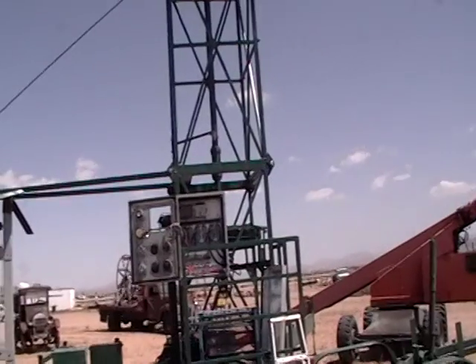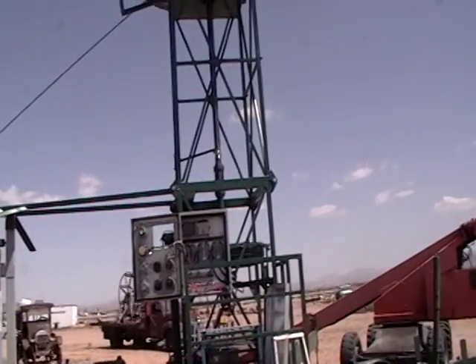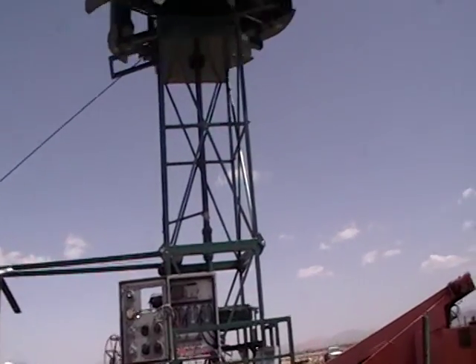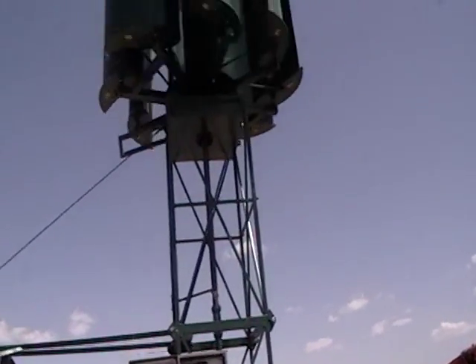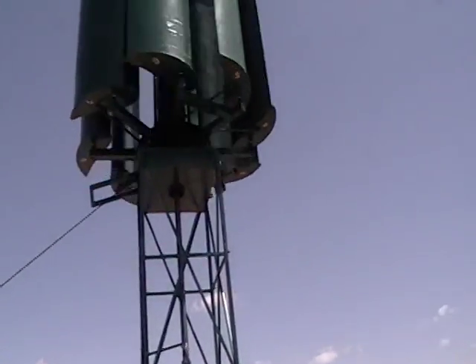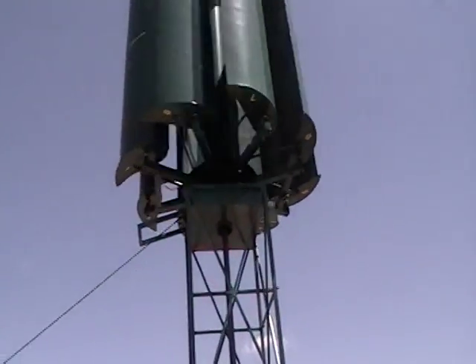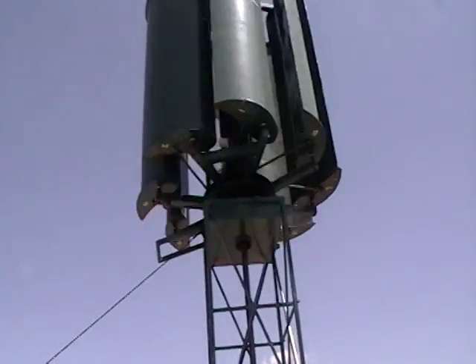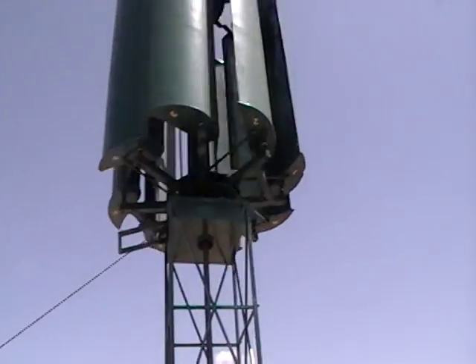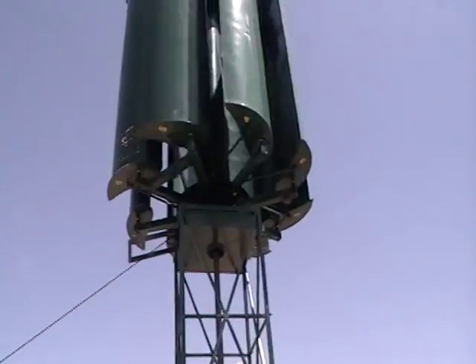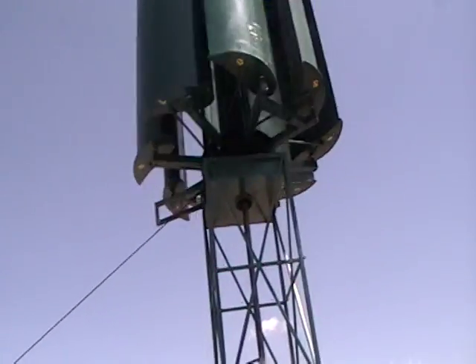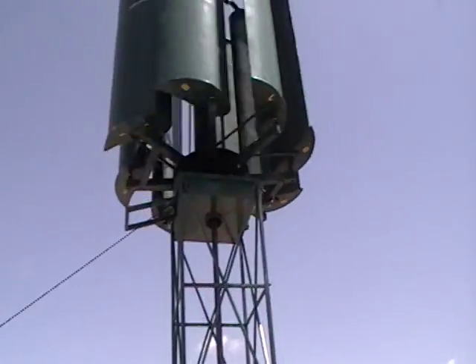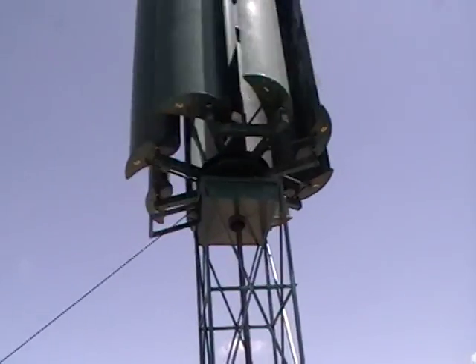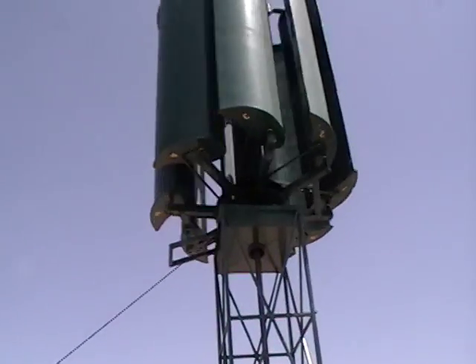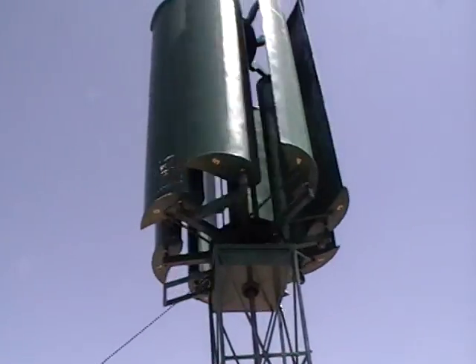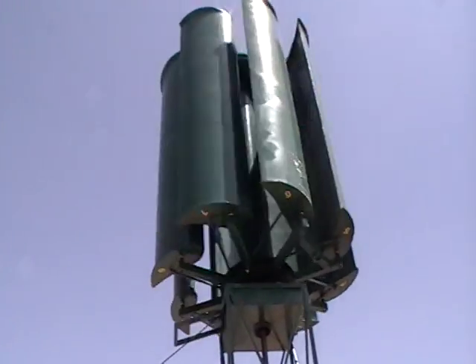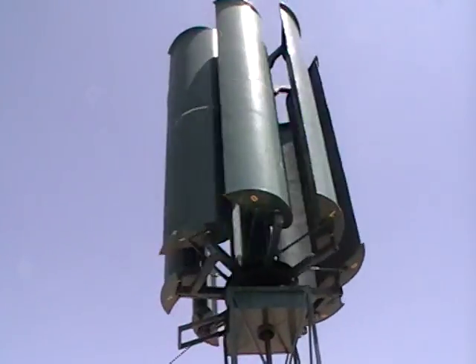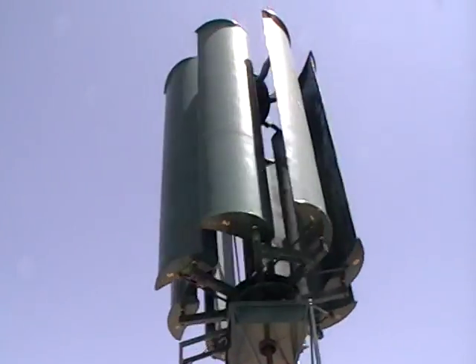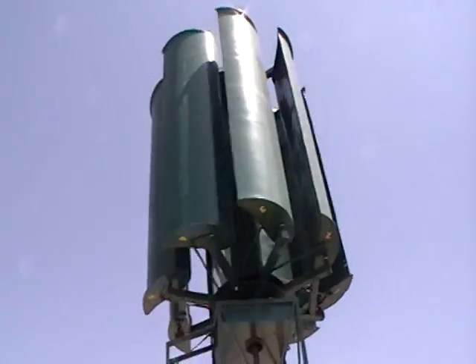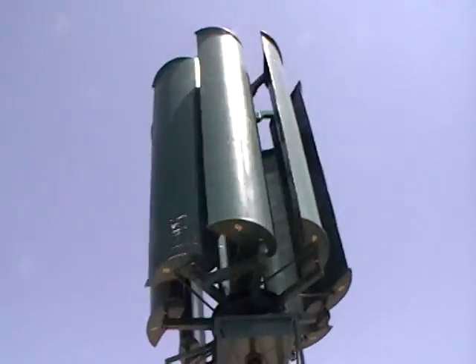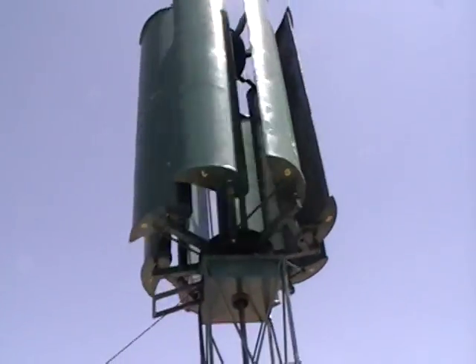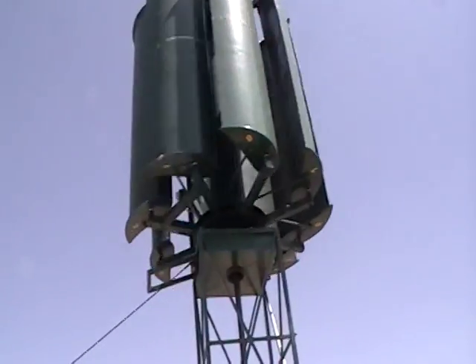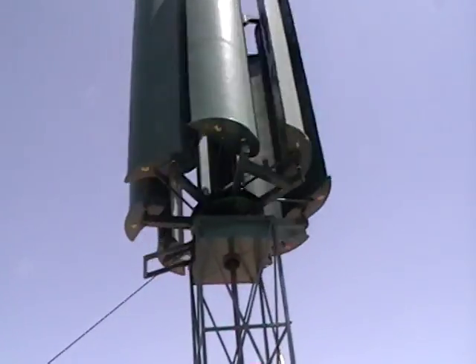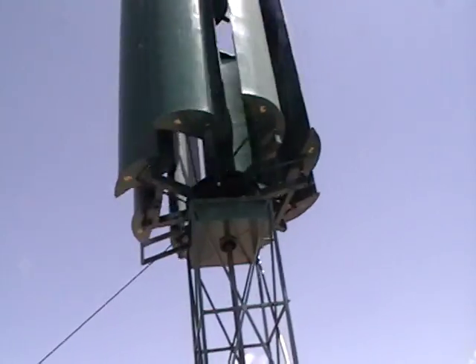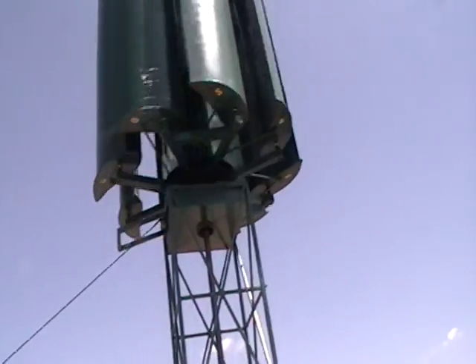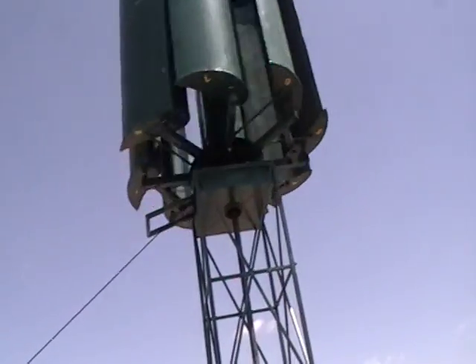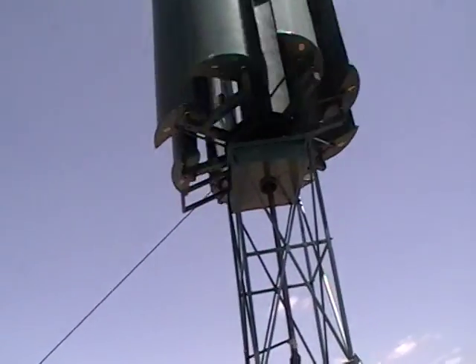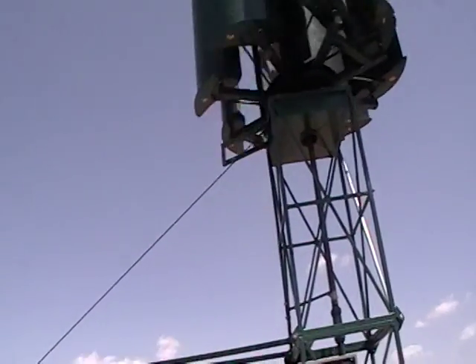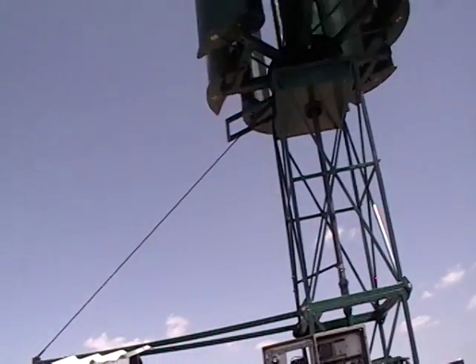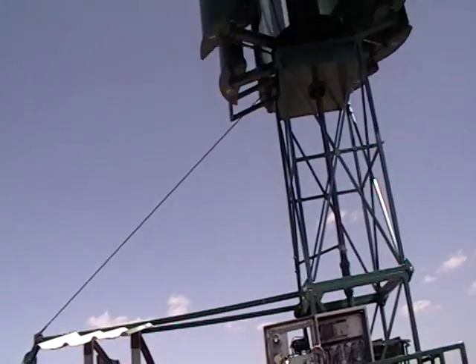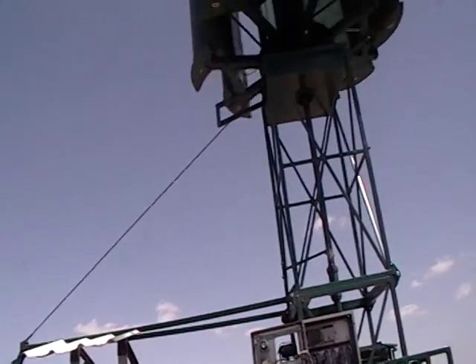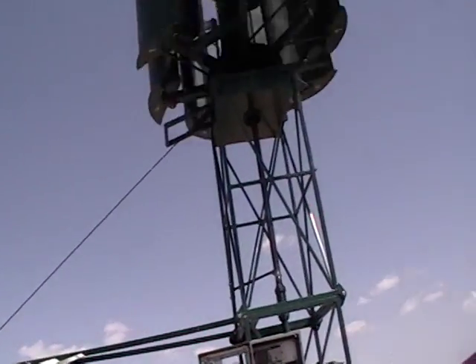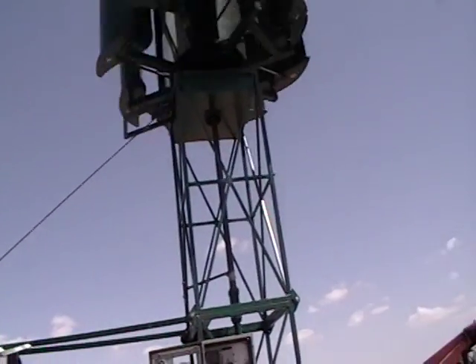I'm going to run a short video here. Take a look at that. Isn't that beautiful? We got maybe 15, 18 mile an hour wind.